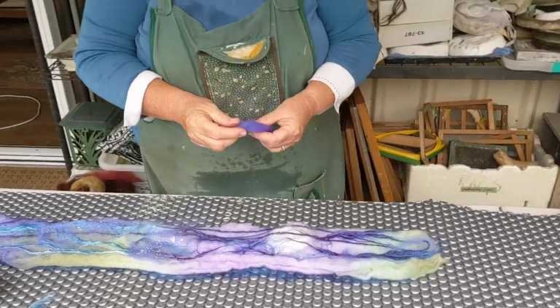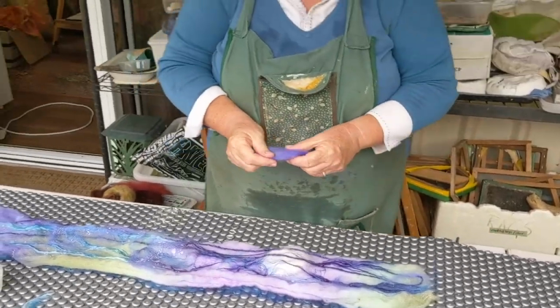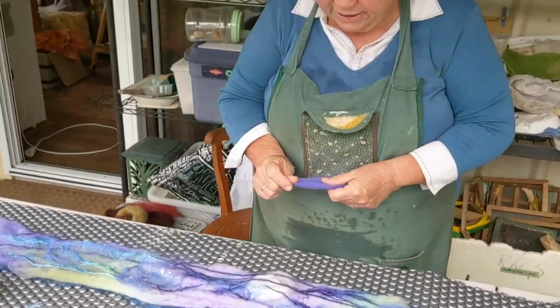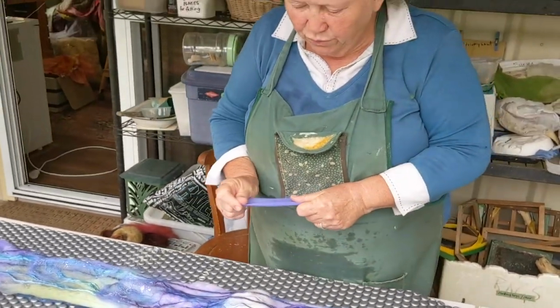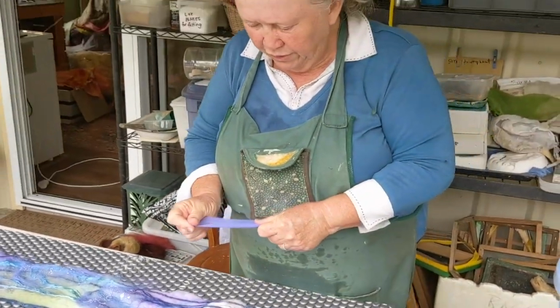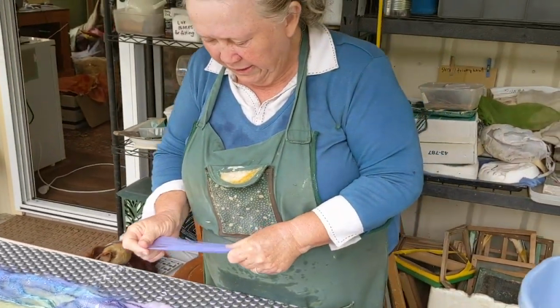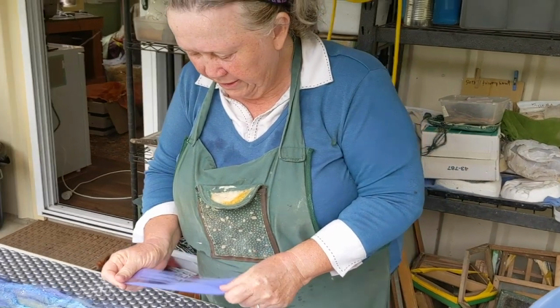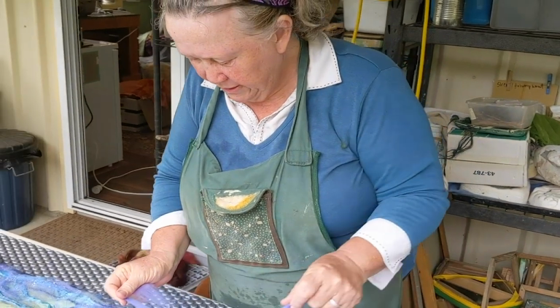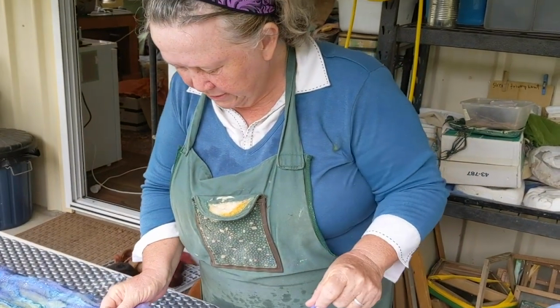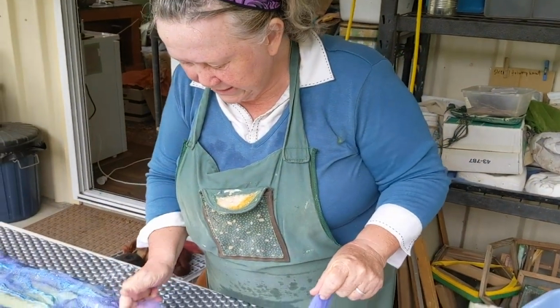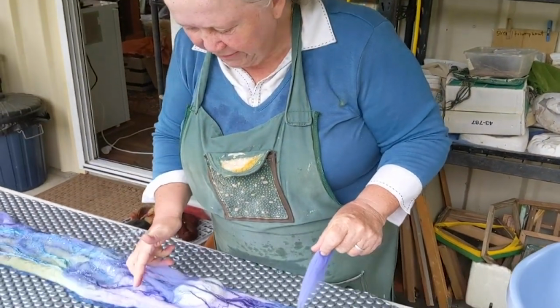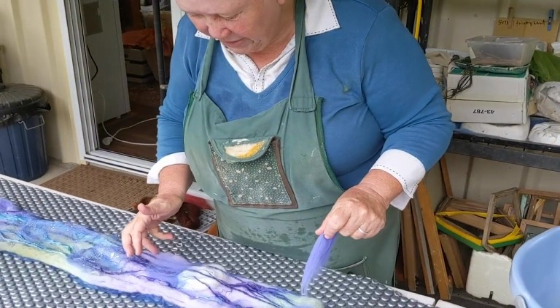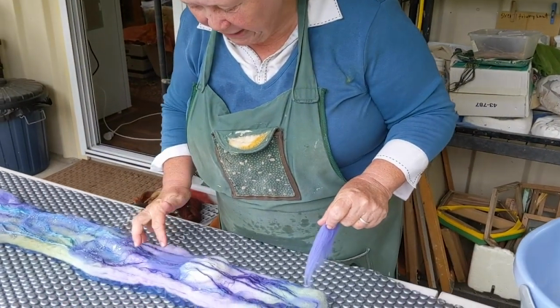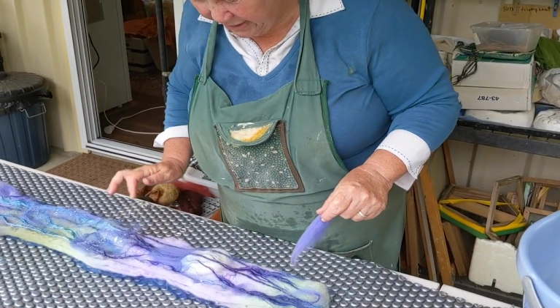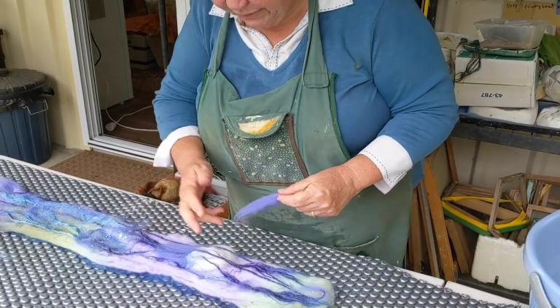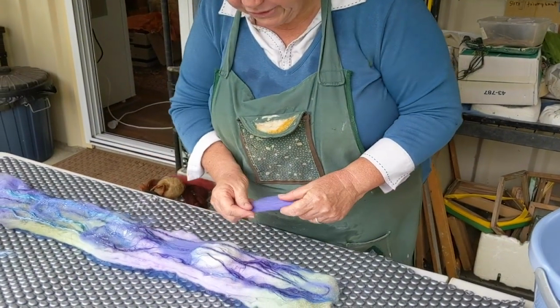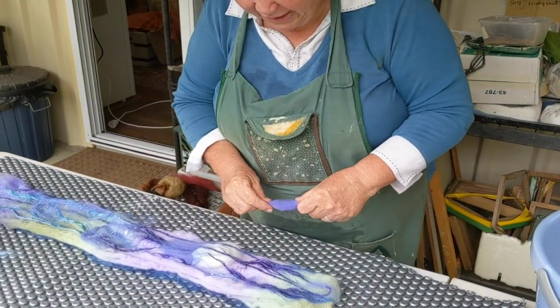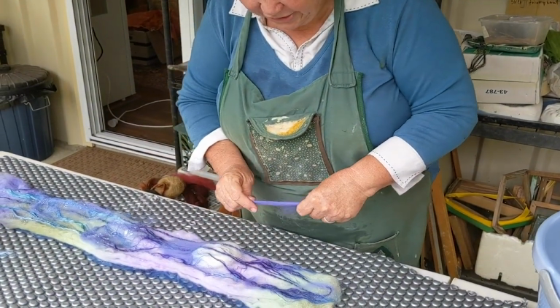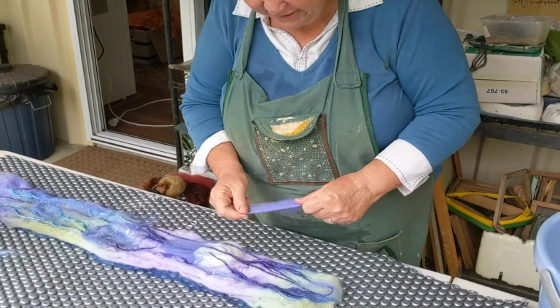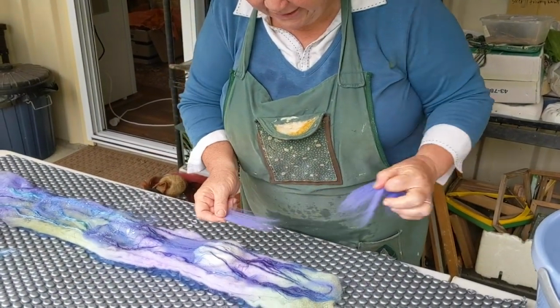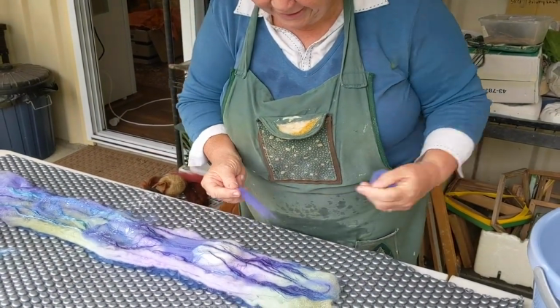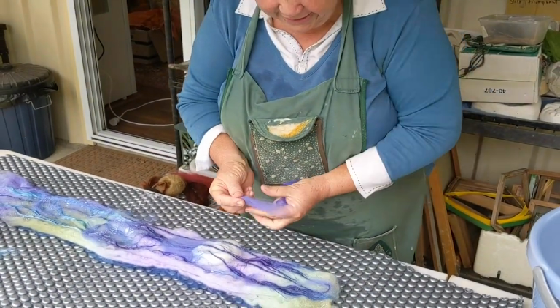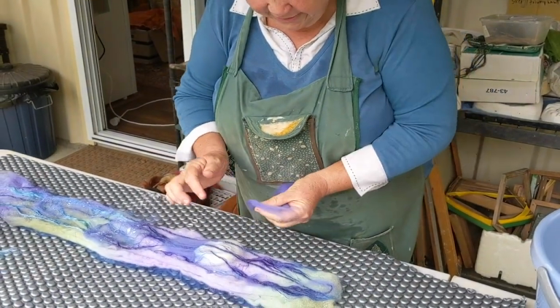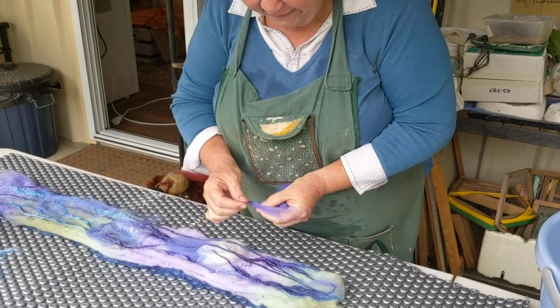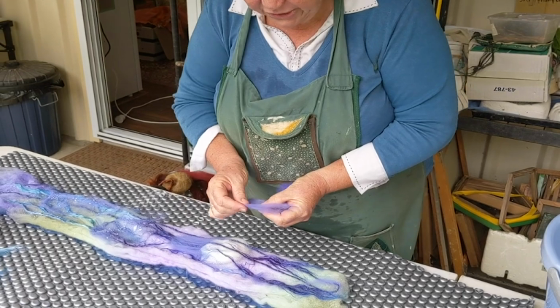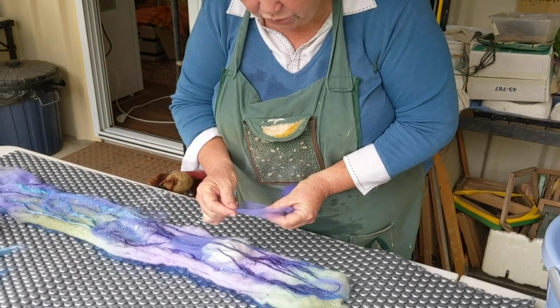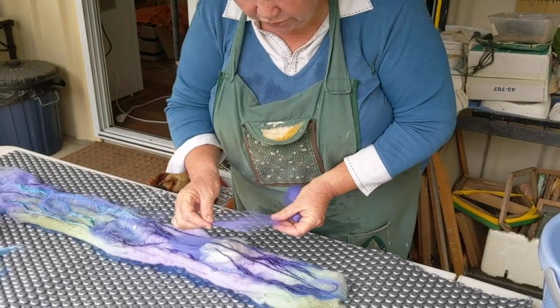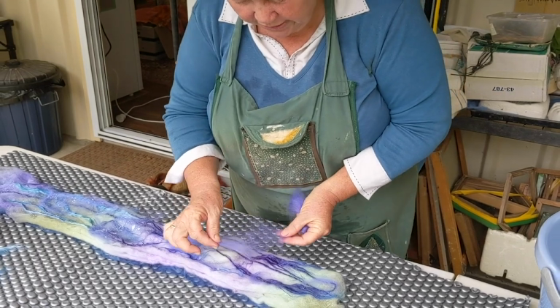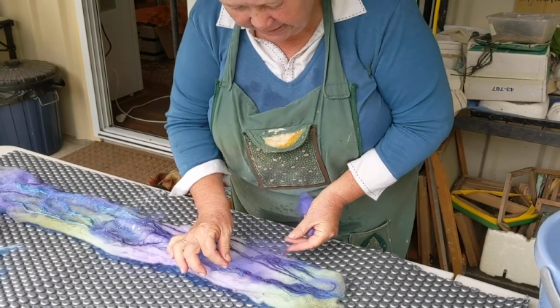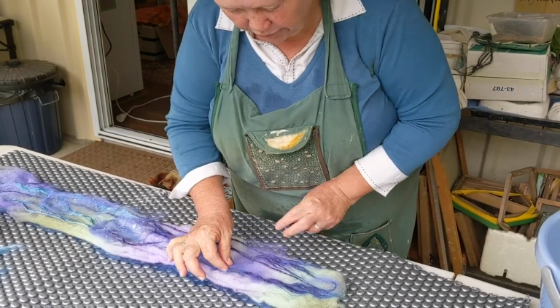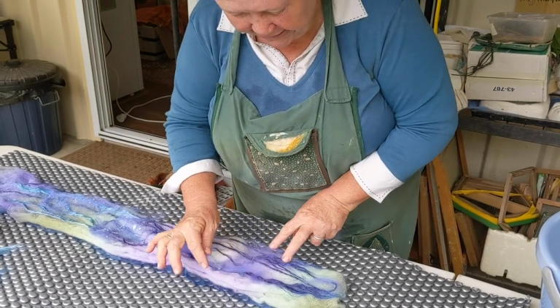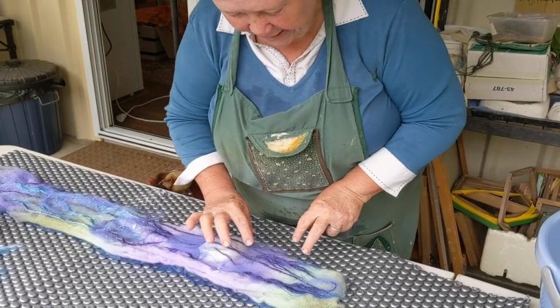For the moon, we don't want to cover it too much, but on the other hand we have to be sure that it's properly attached.